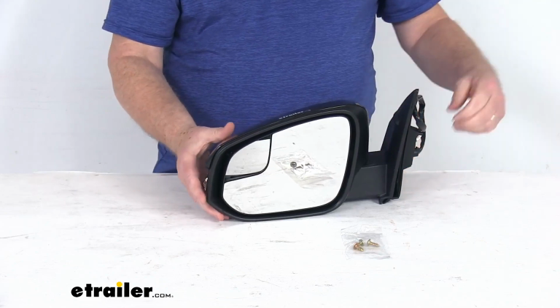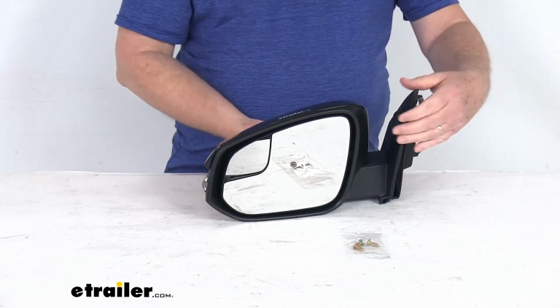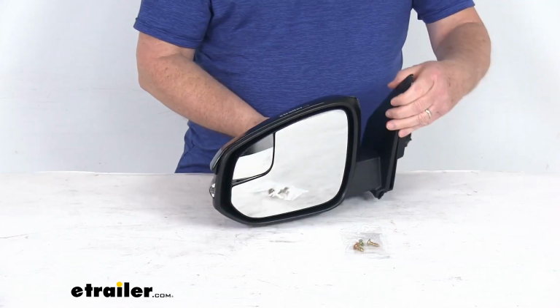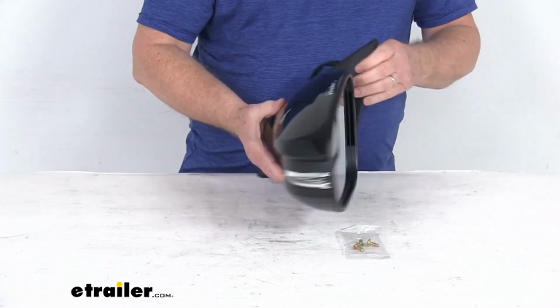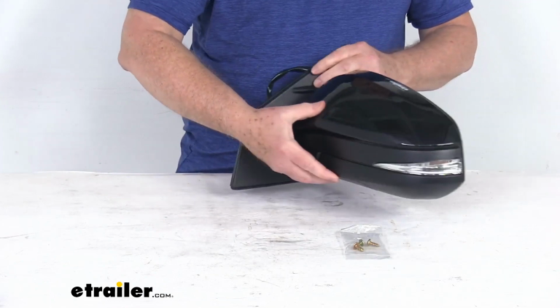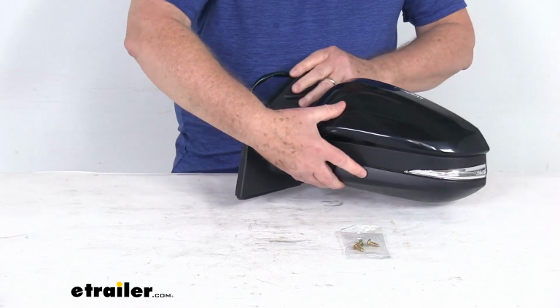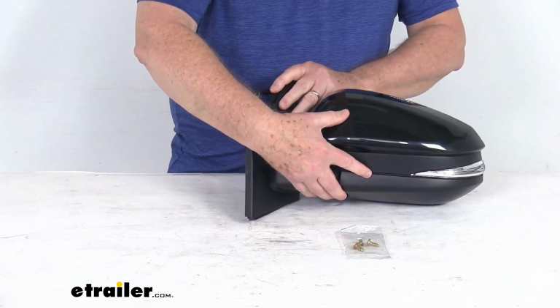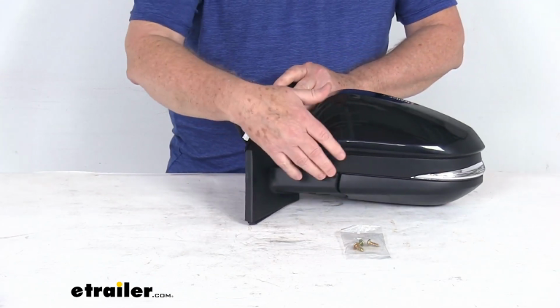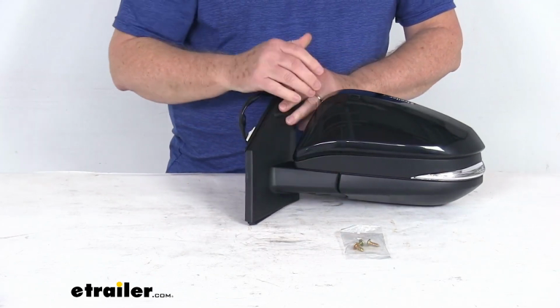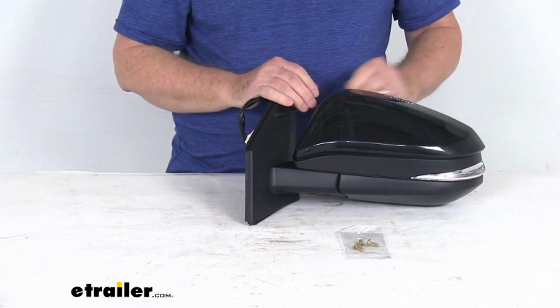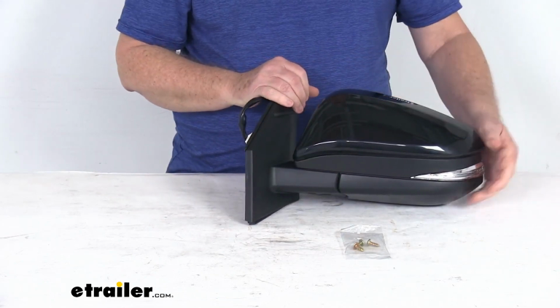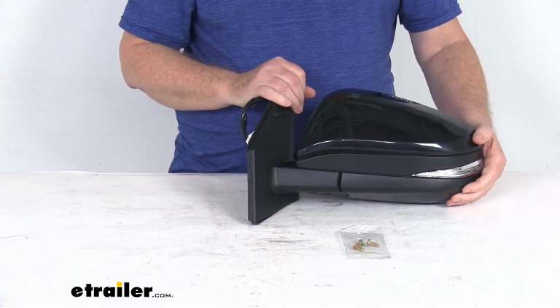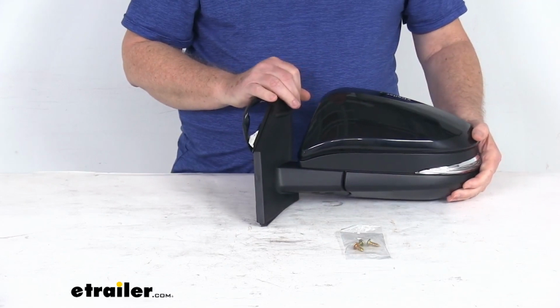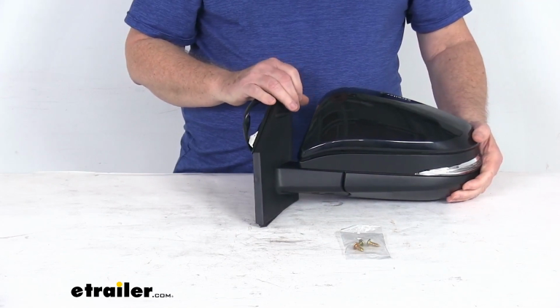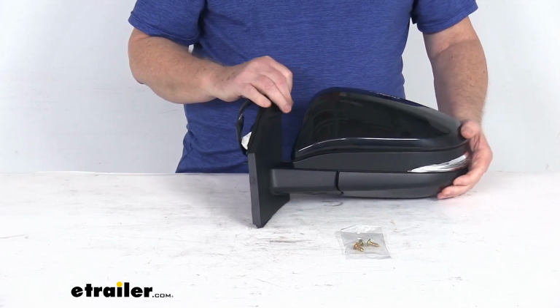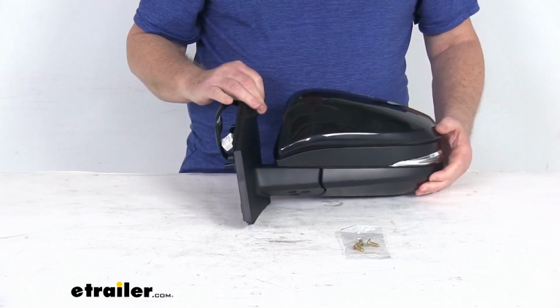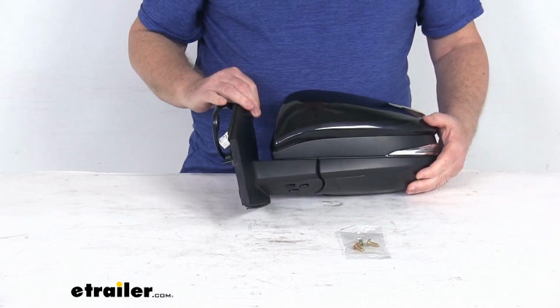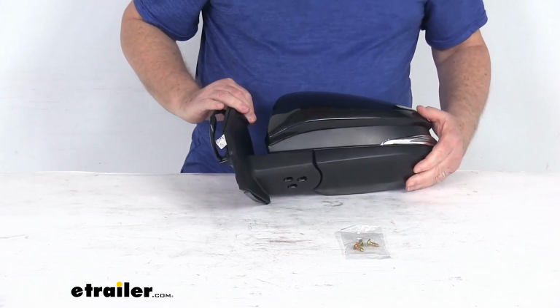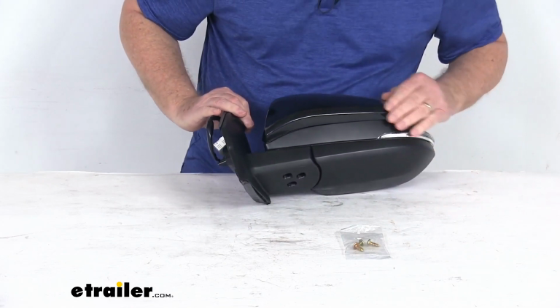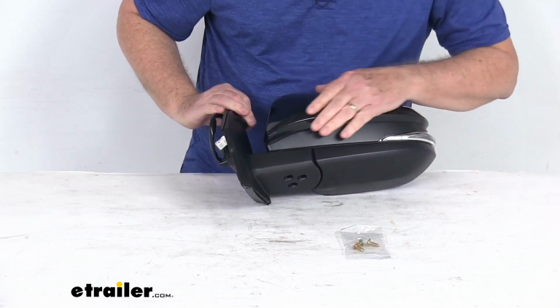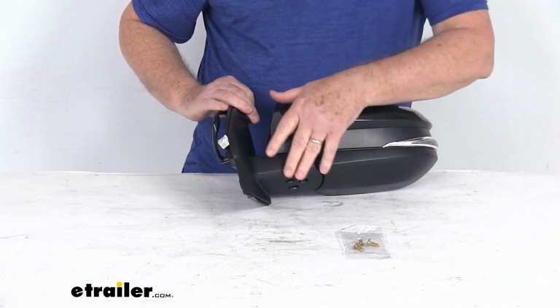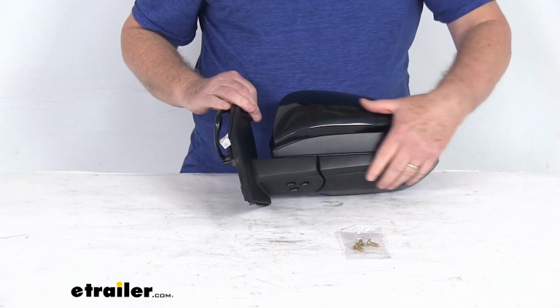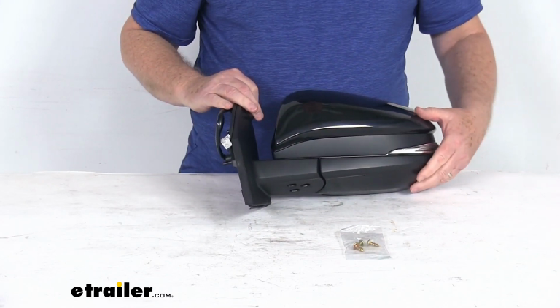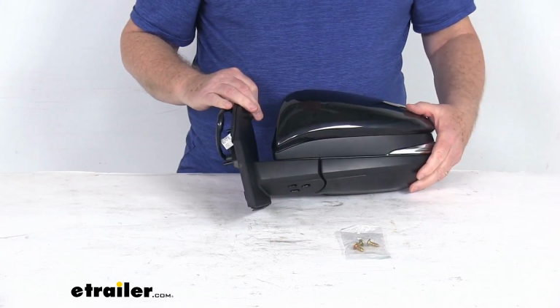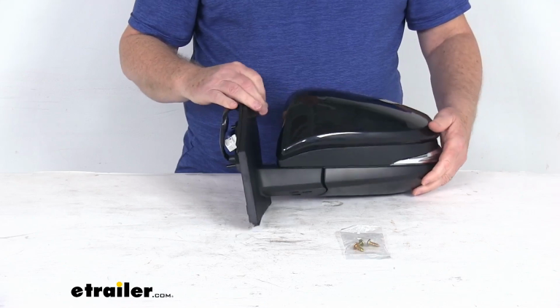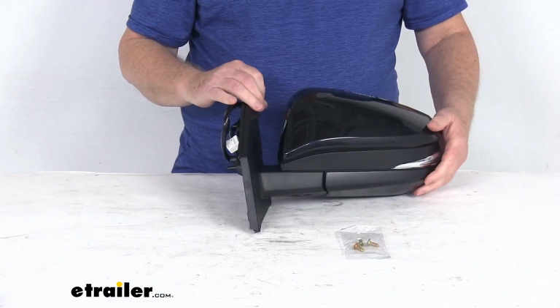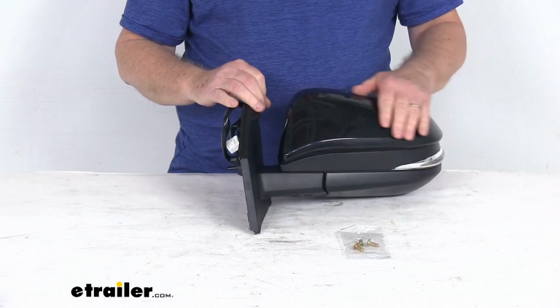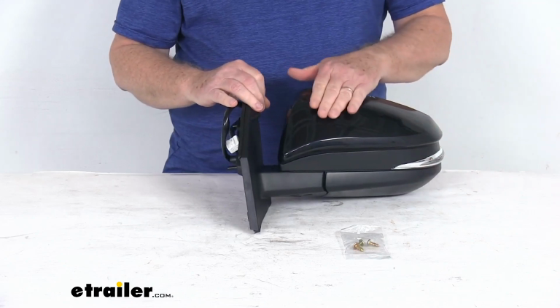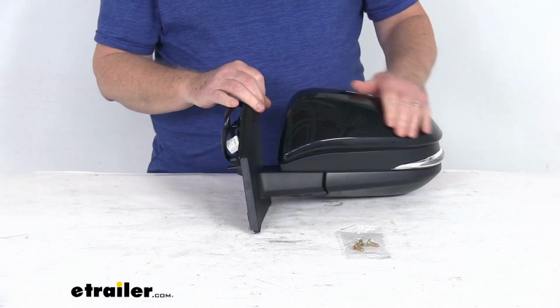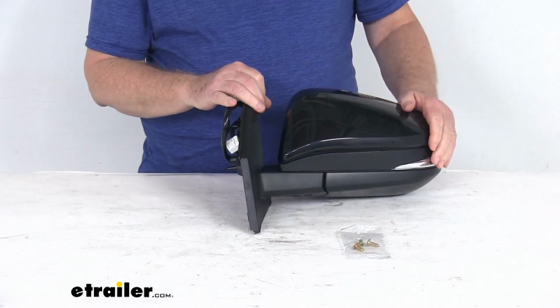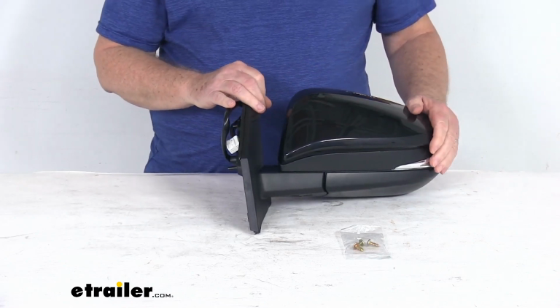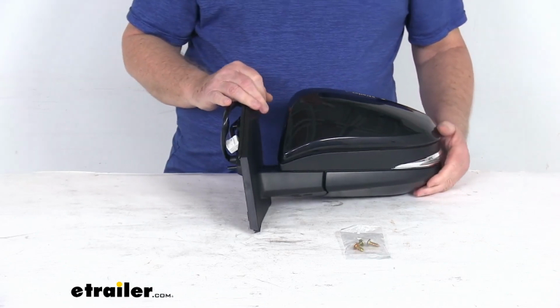It is a breakaway design, so the mirror will fold when it's struck to prevent breakage. It is a nice durable plastic housing. You can see it has a nice black finish to it, and it can be painted to match your vehicle if need be.